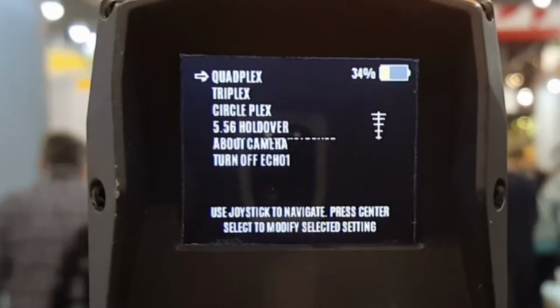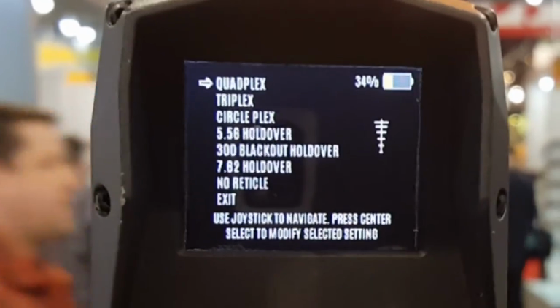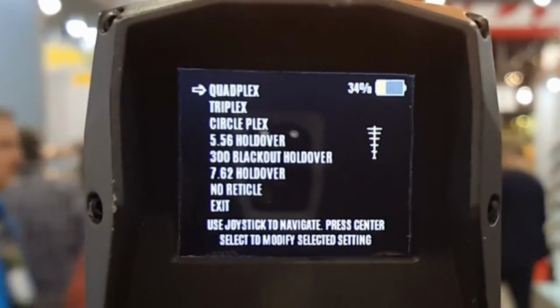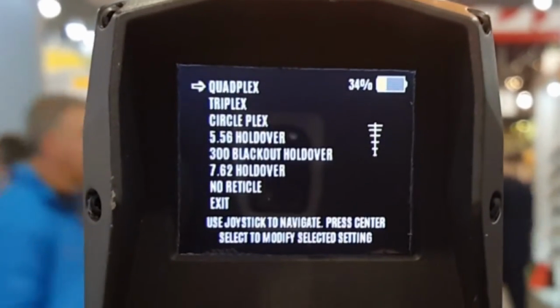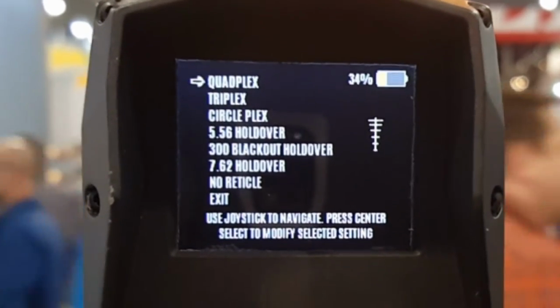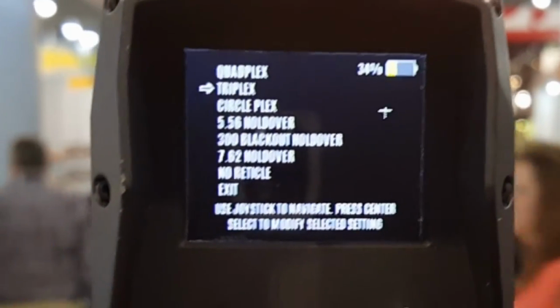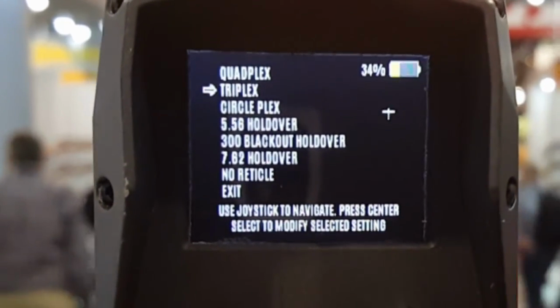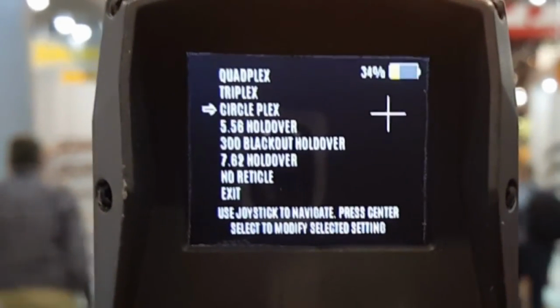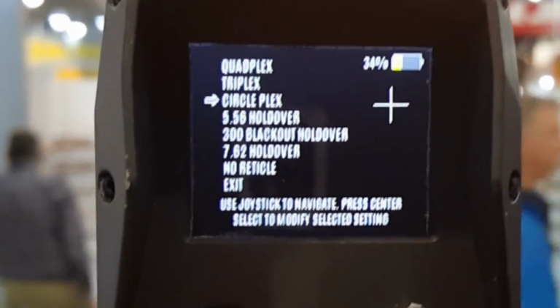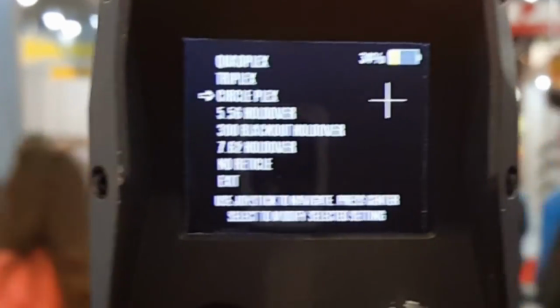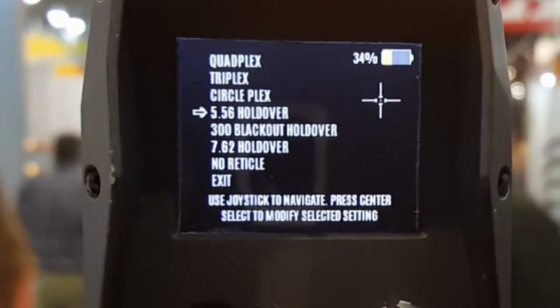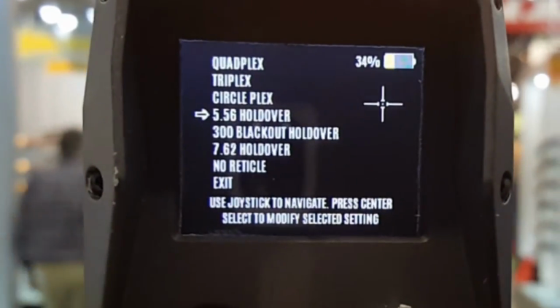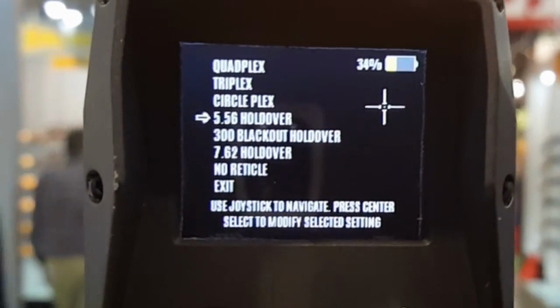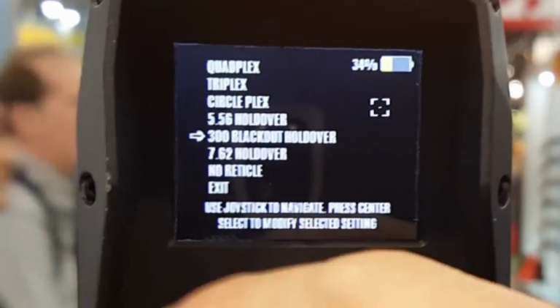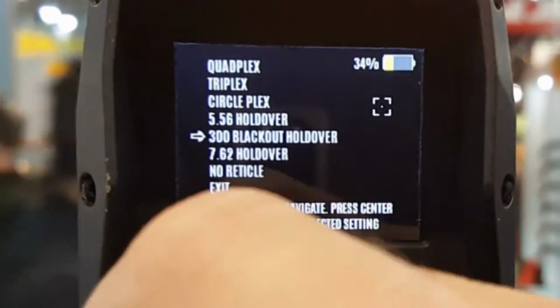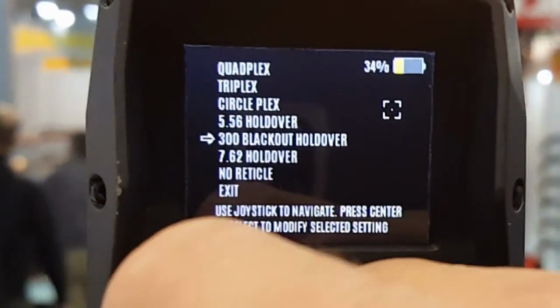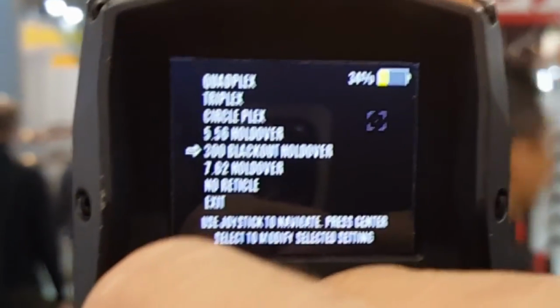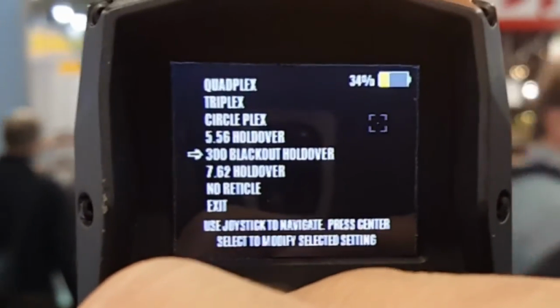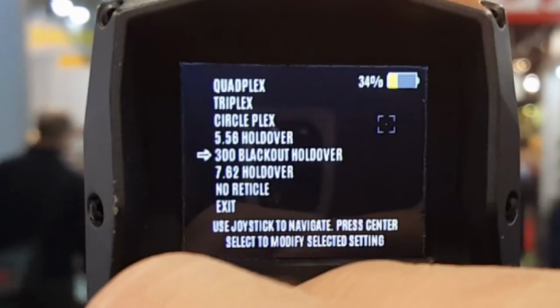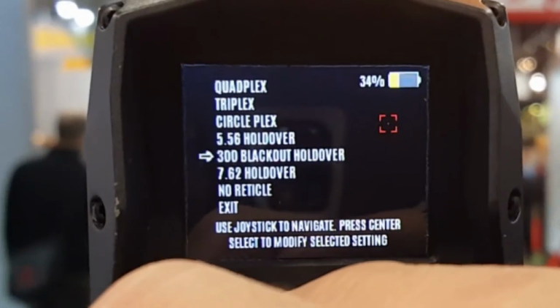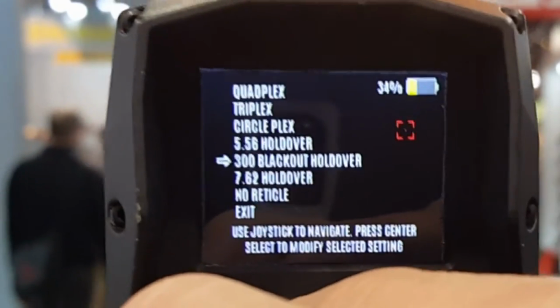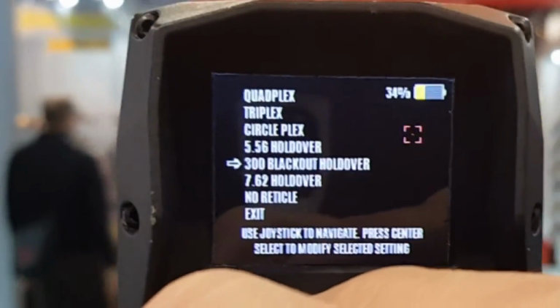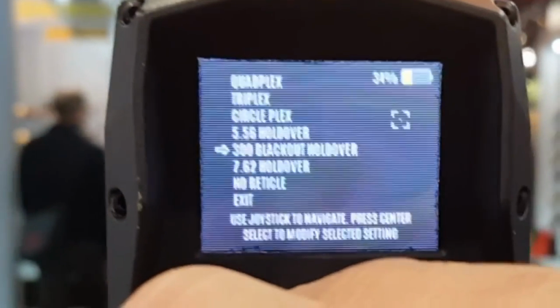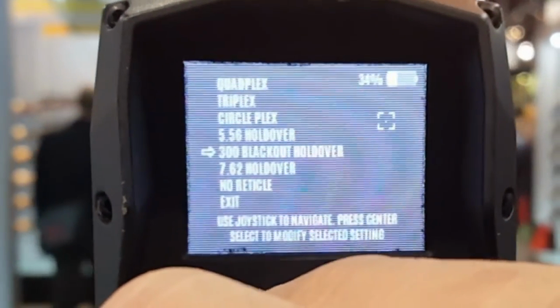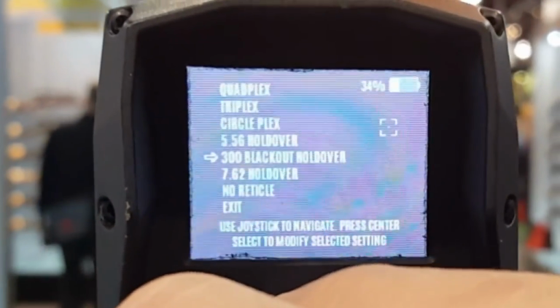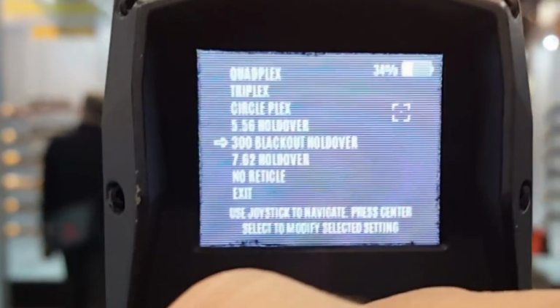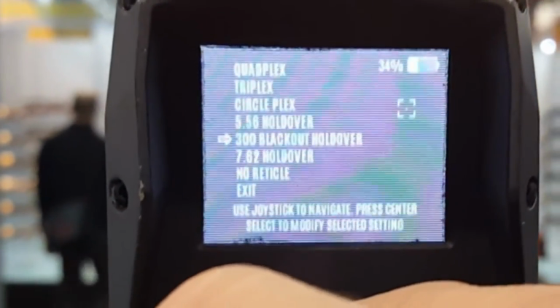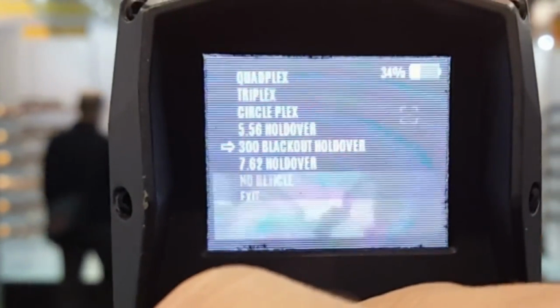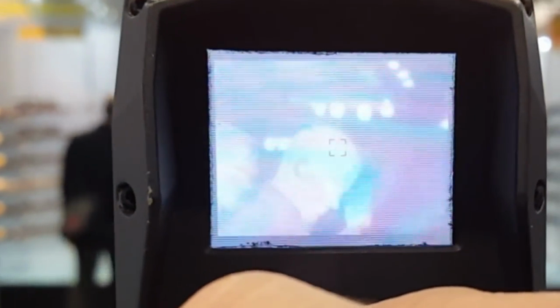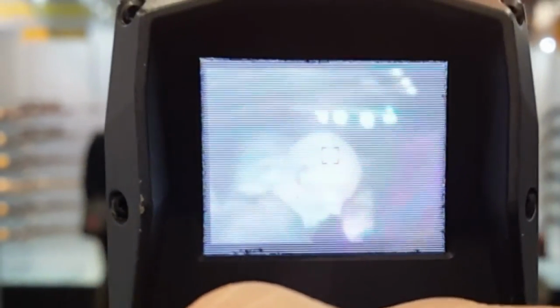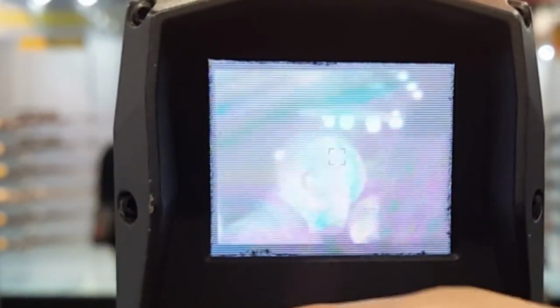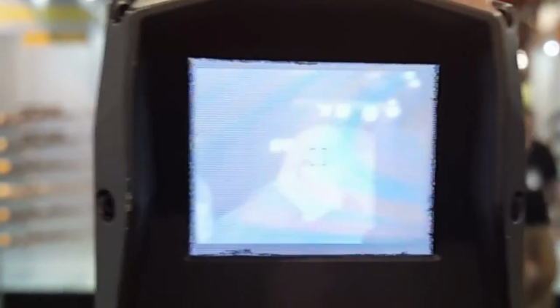There's your menu, there's your different reticles. It's a pretty full-featured little thermal weapon sight for the price.